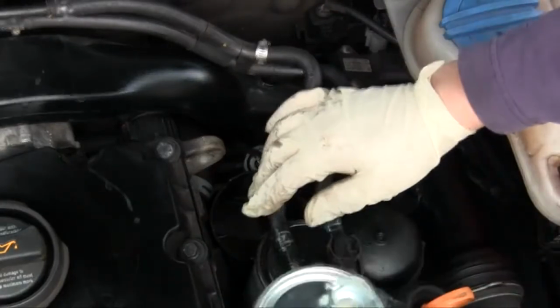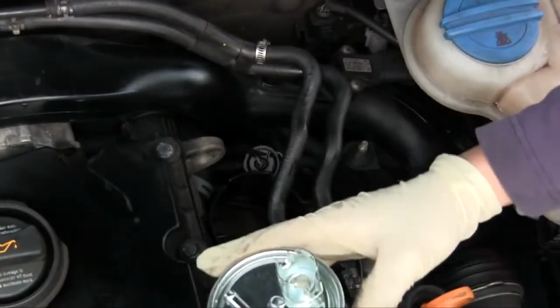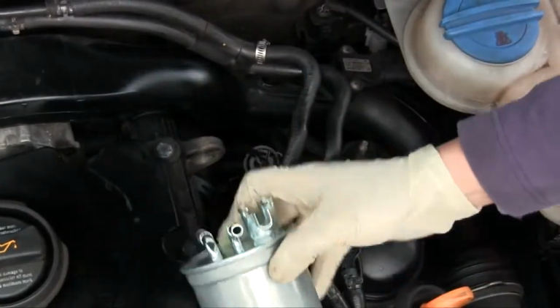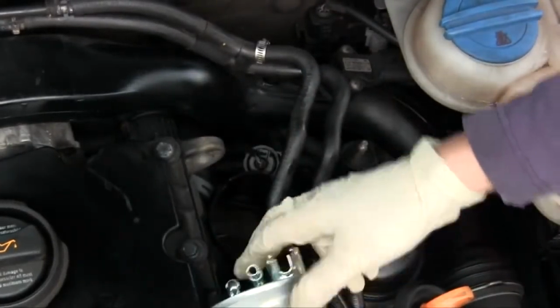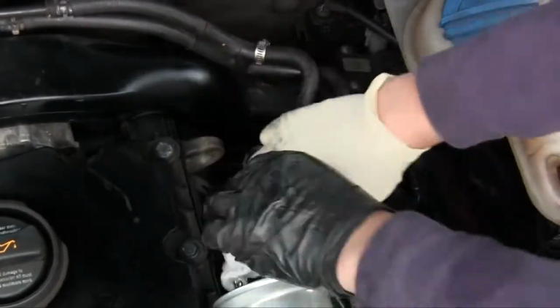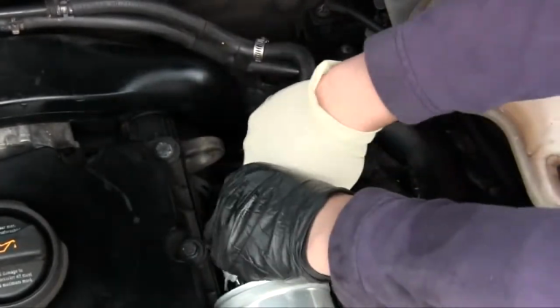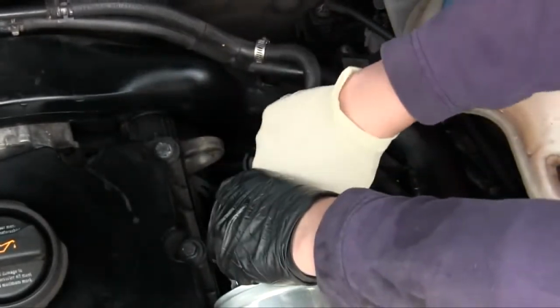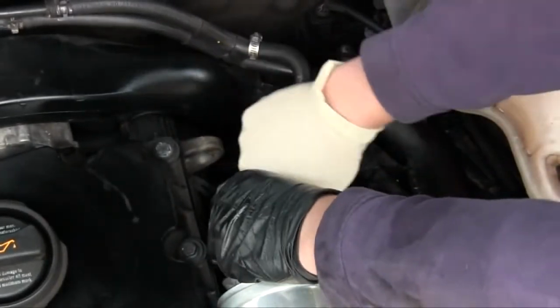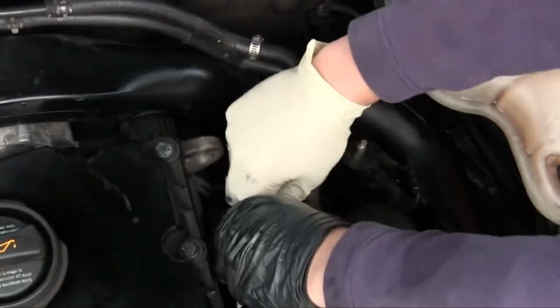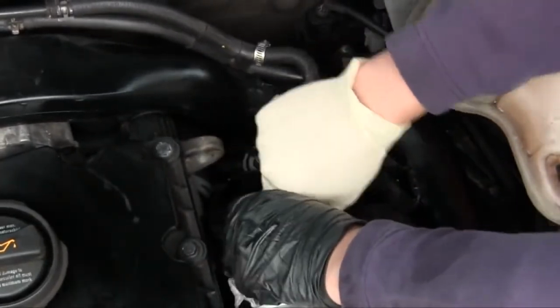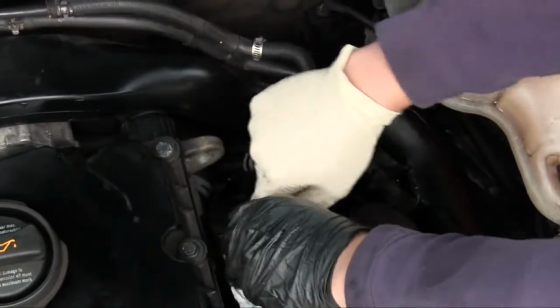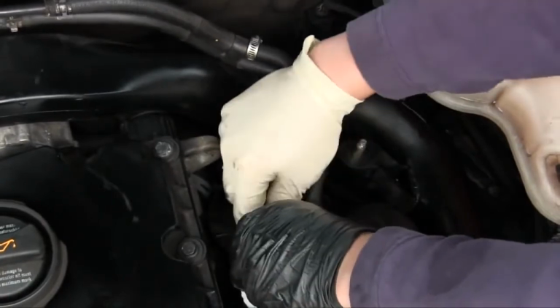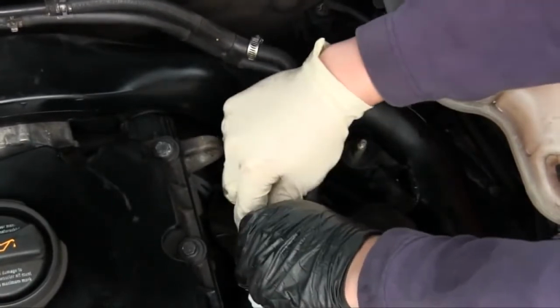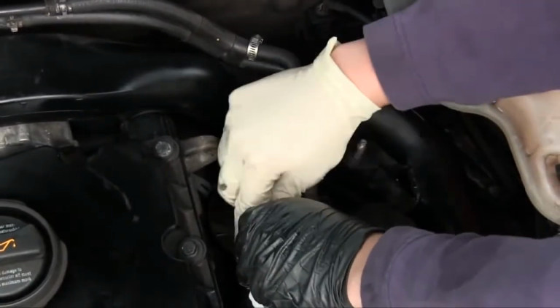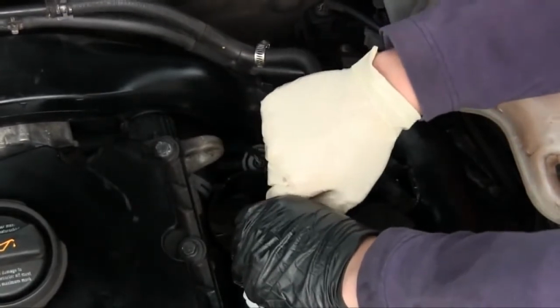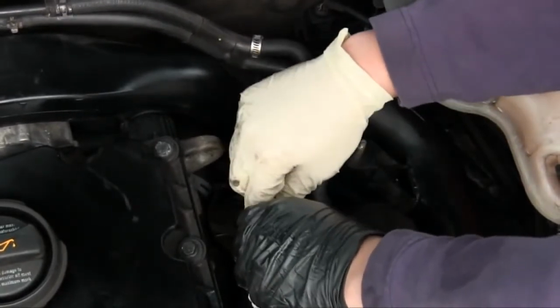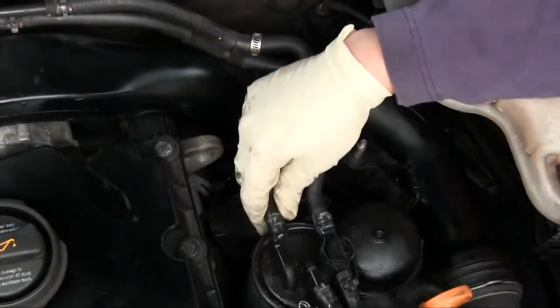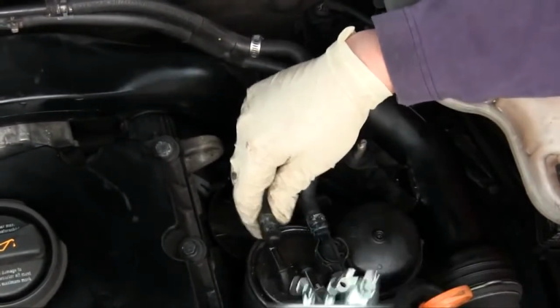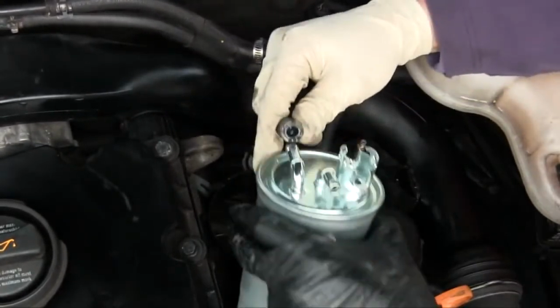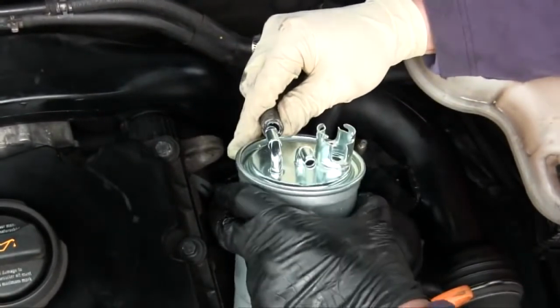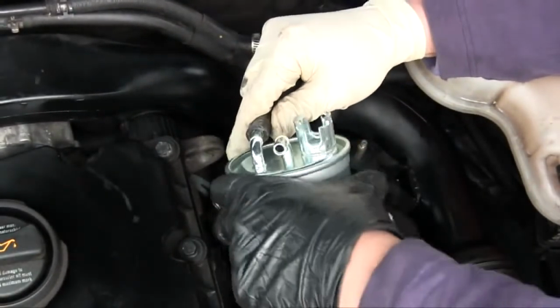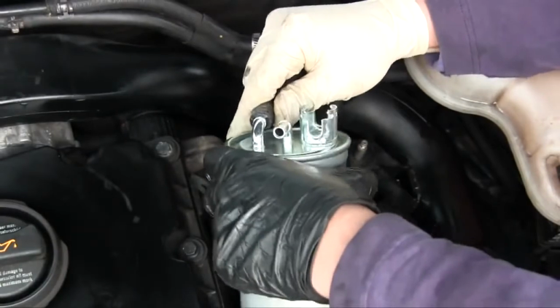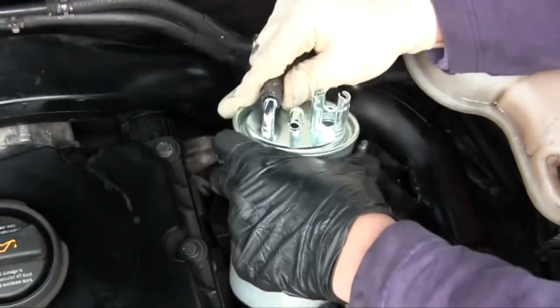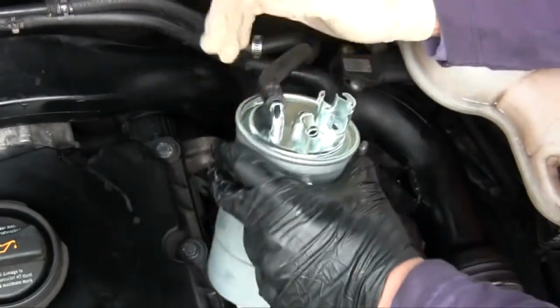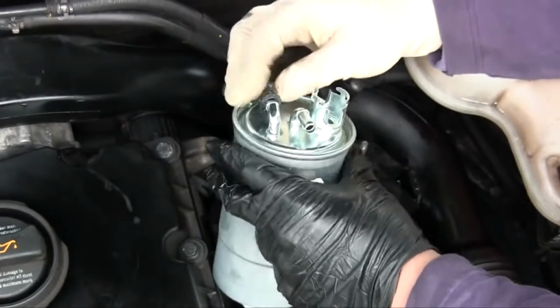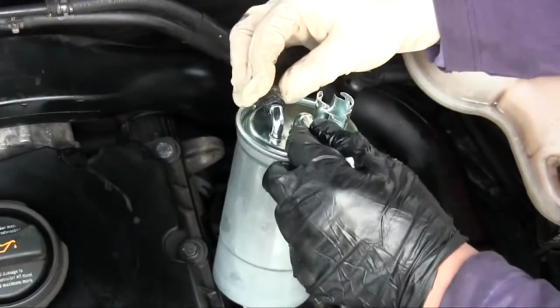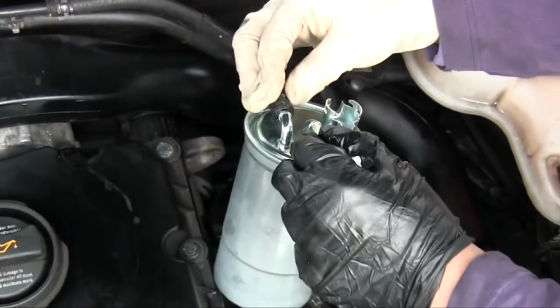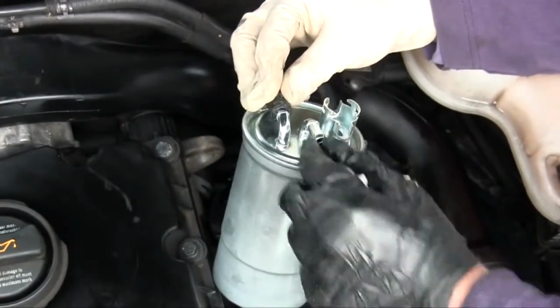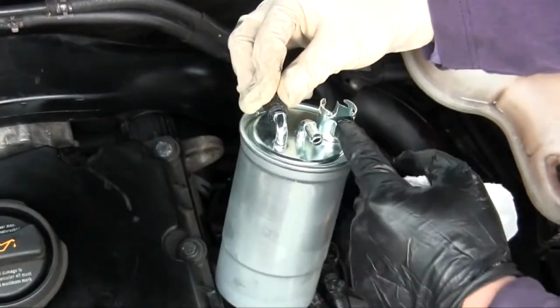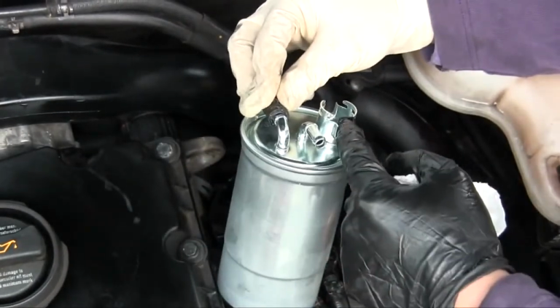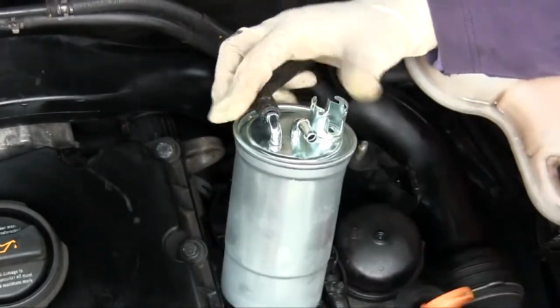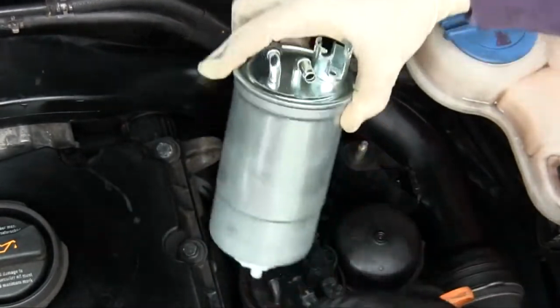I have a paper towel handy to catch the fuel spill, and then quickly attach it here. This is the line that goes to the engine and this is the line that goes from the engine.